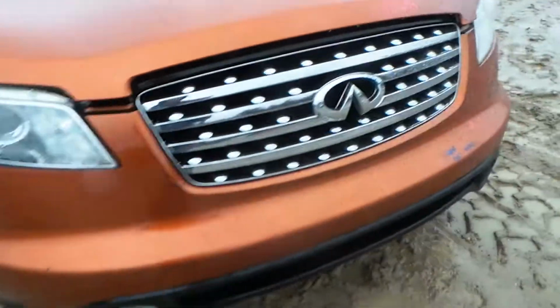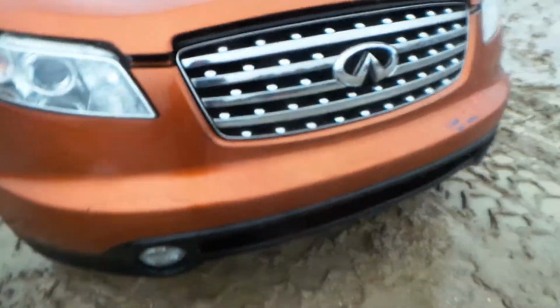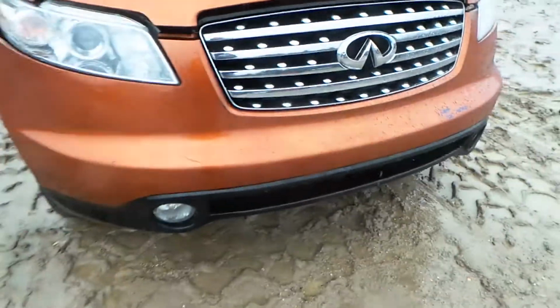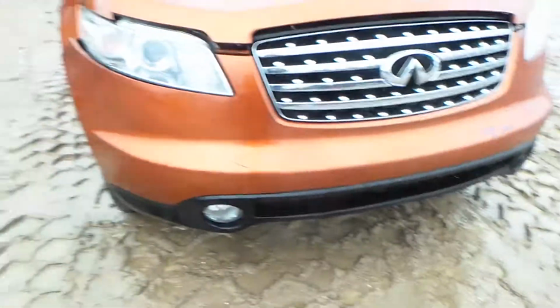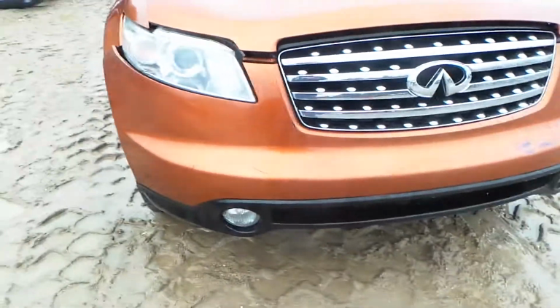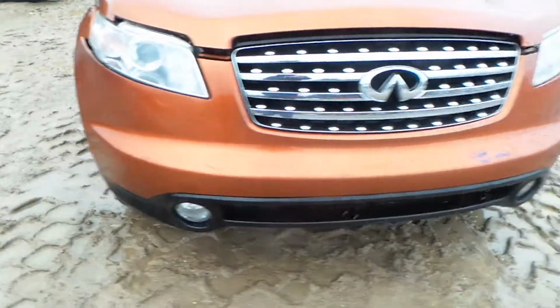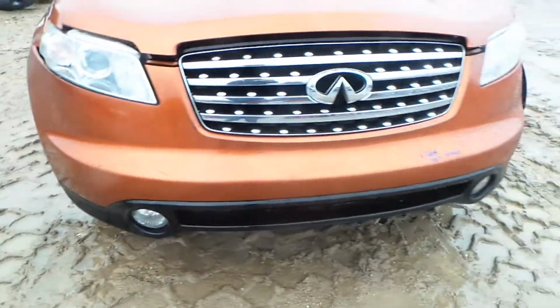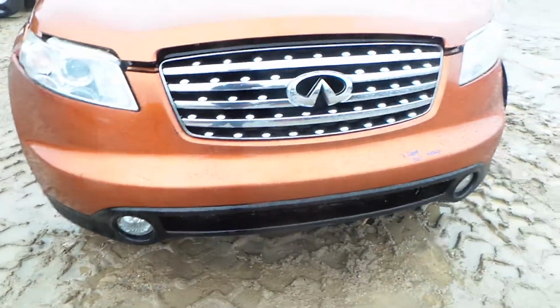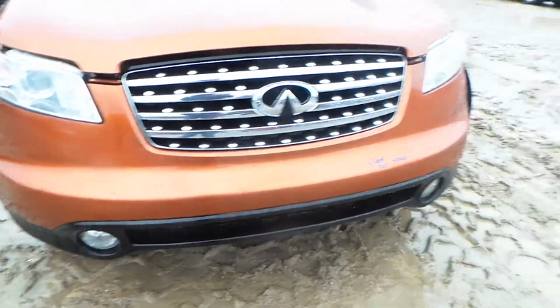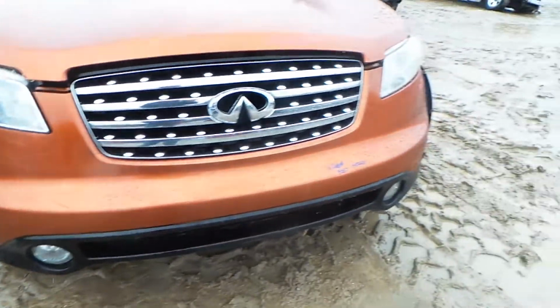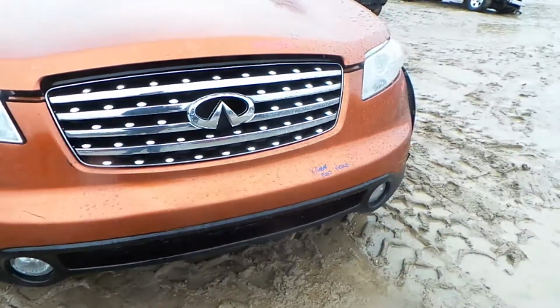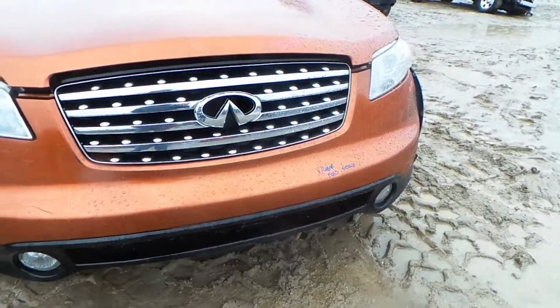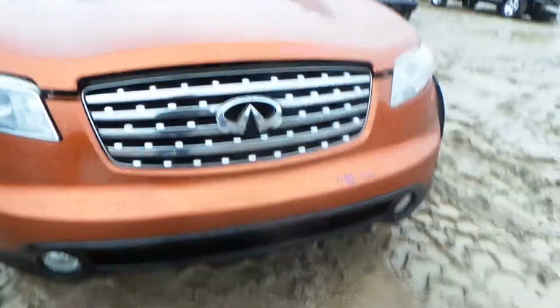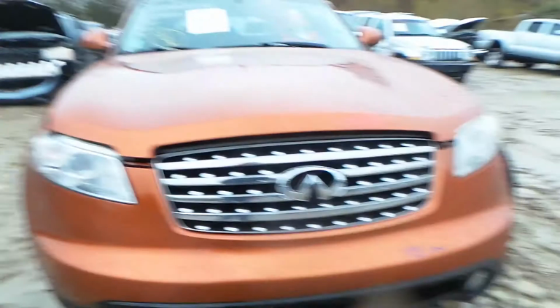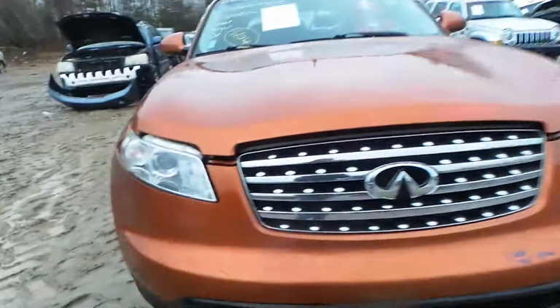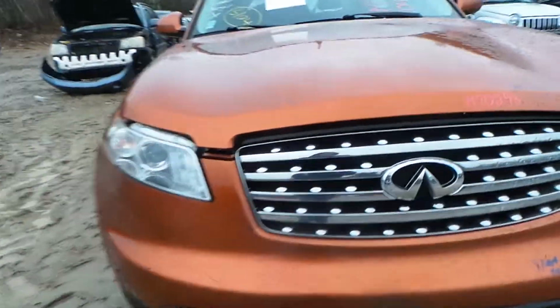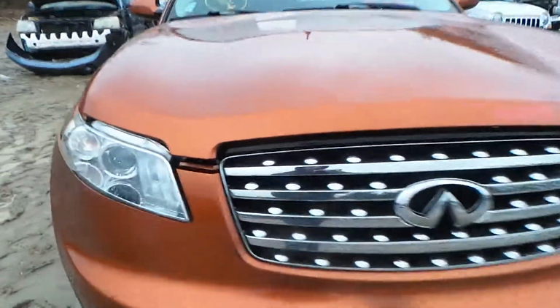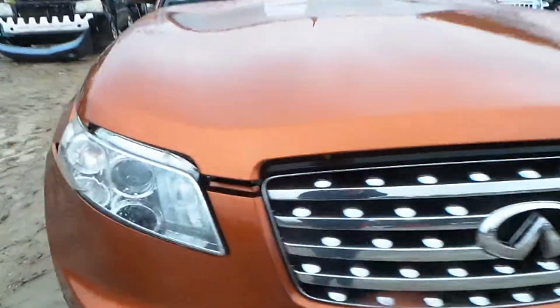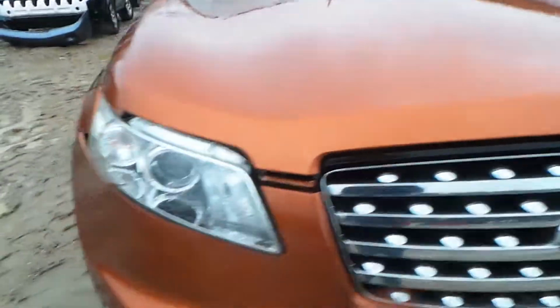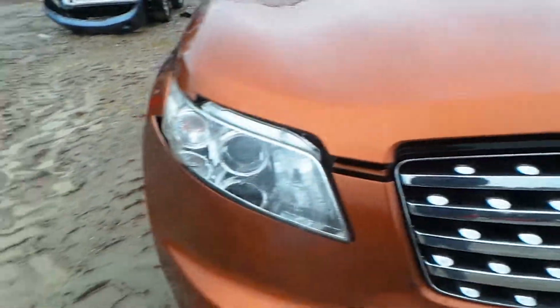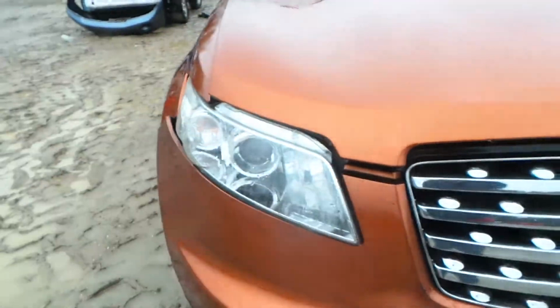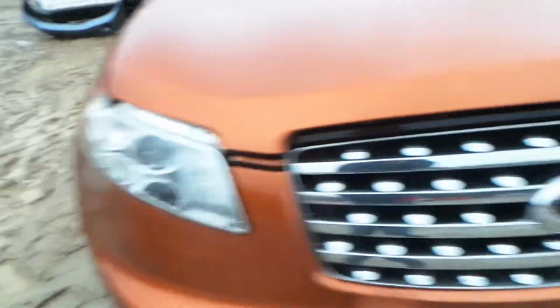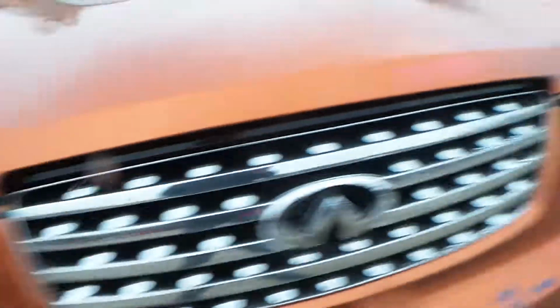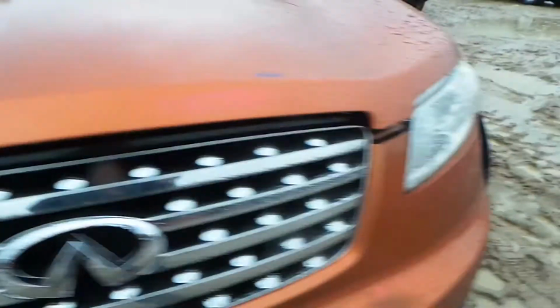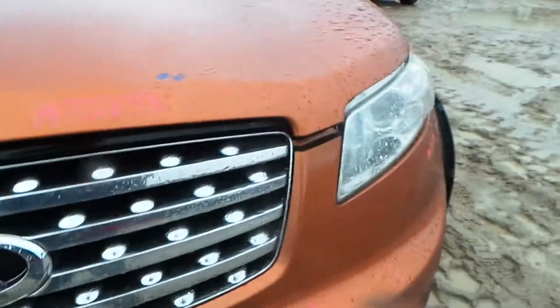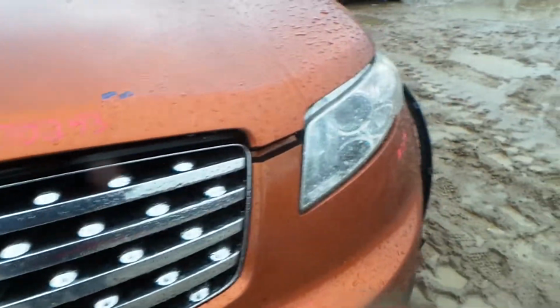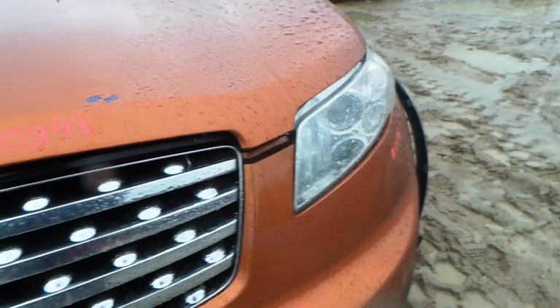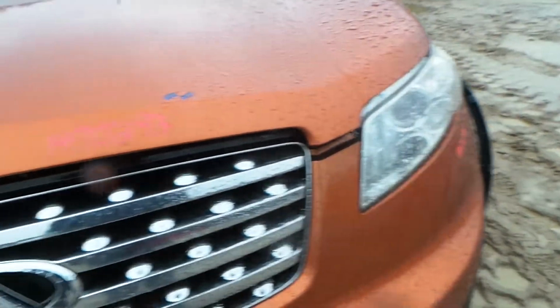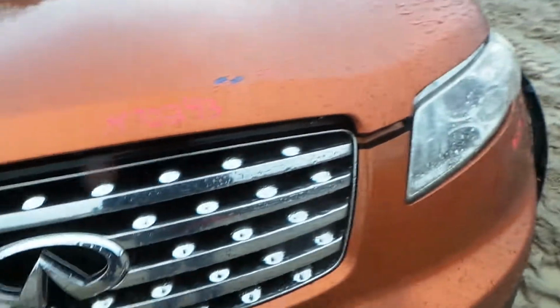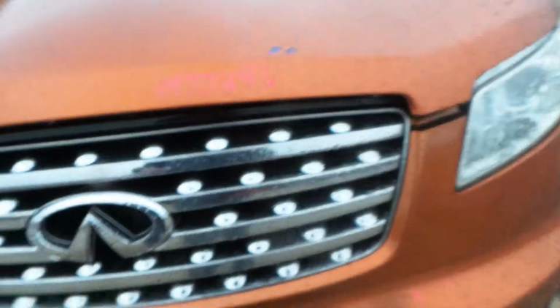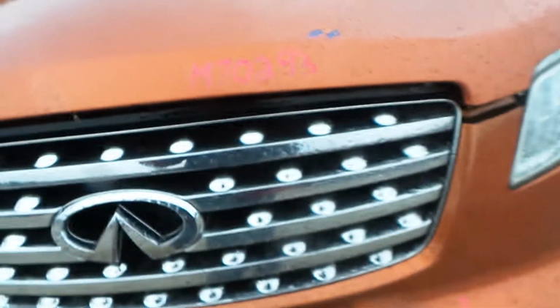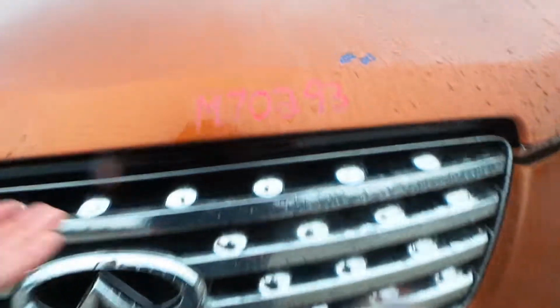We have a front bumper, good for rebar and foam, and the fogs and the grille. Two headlights that come complete with the voltage module.